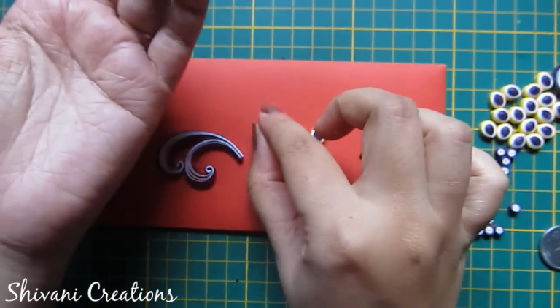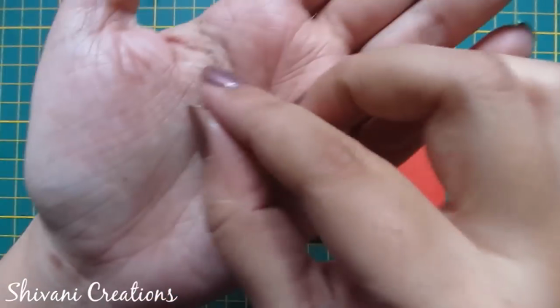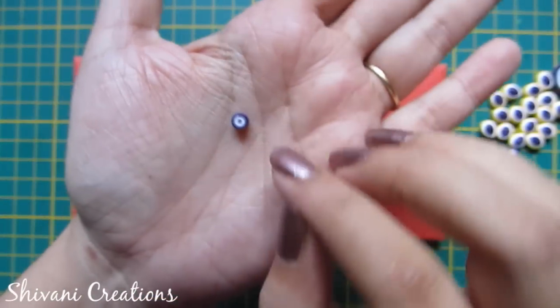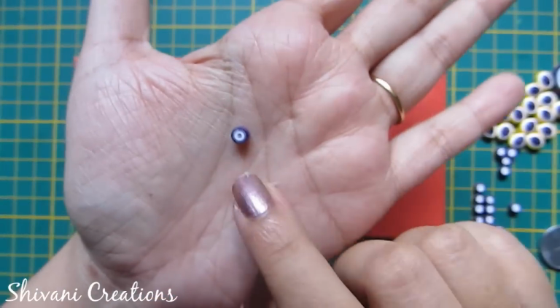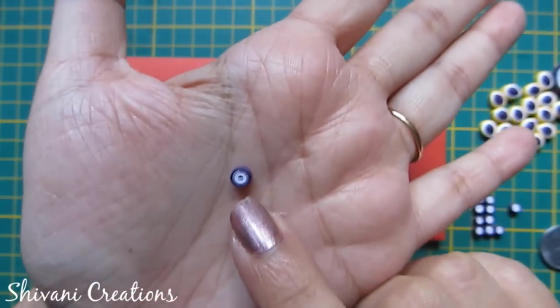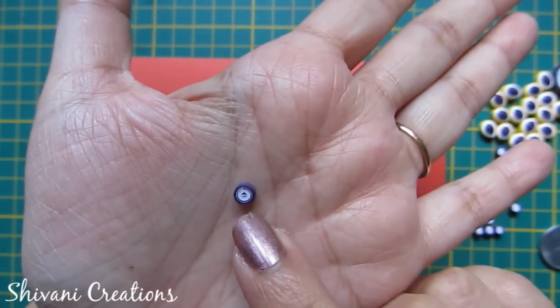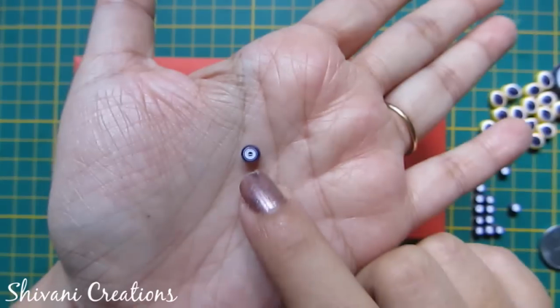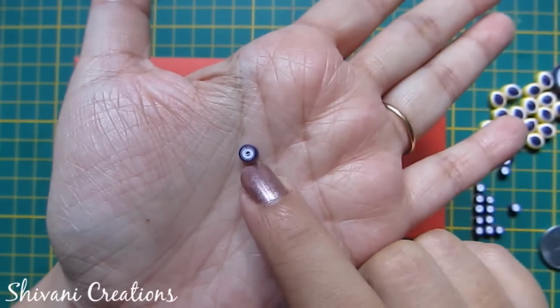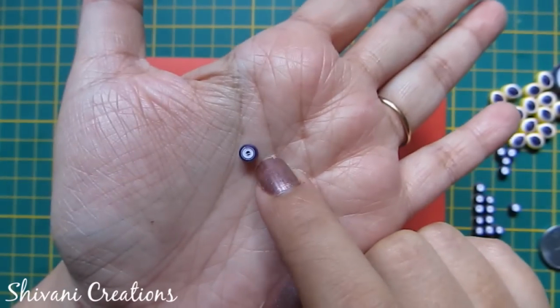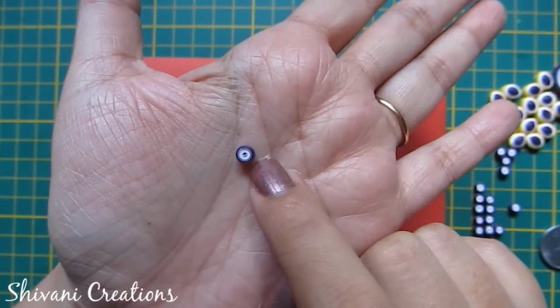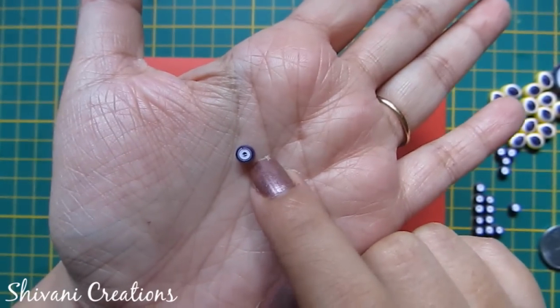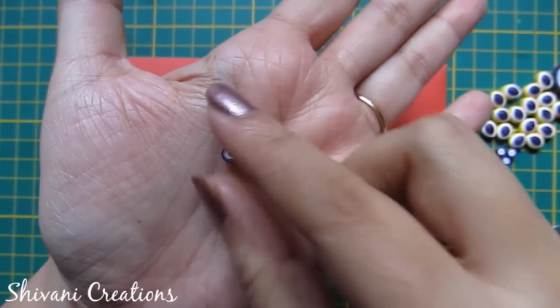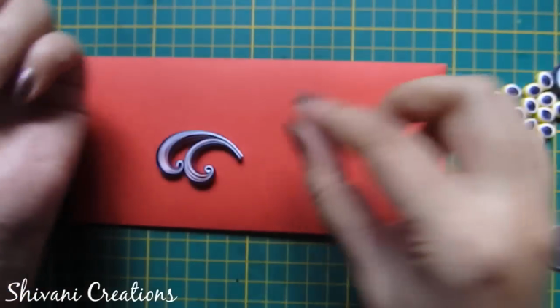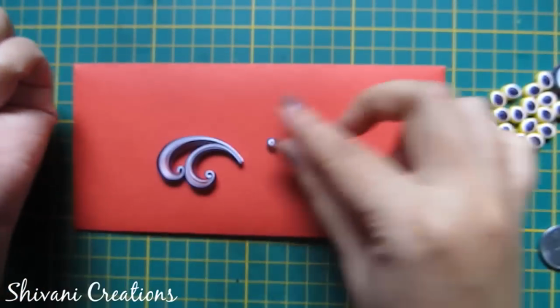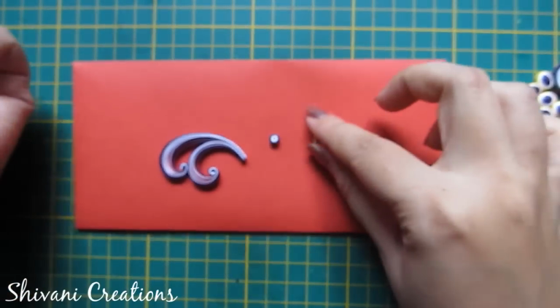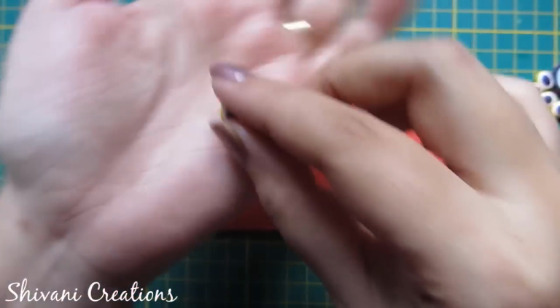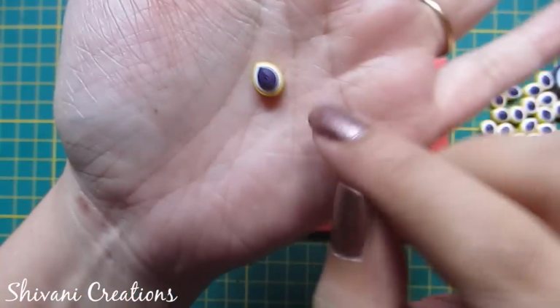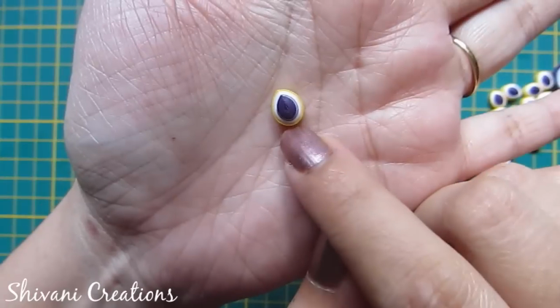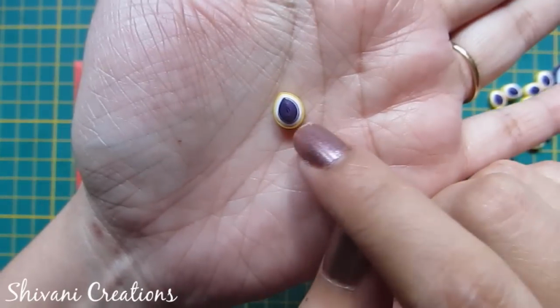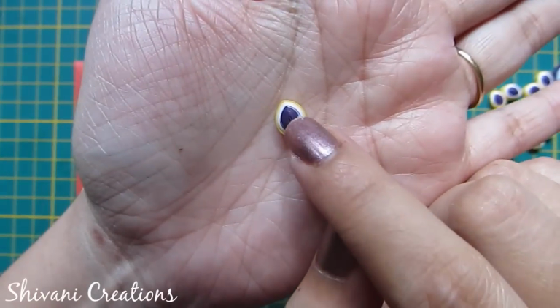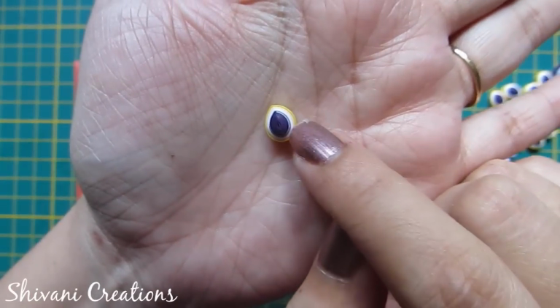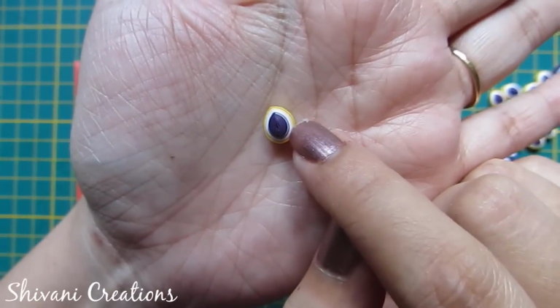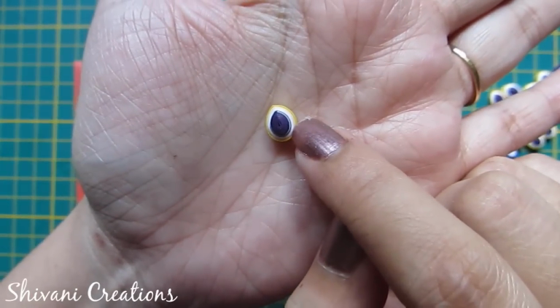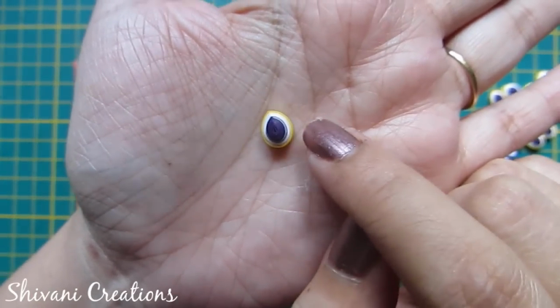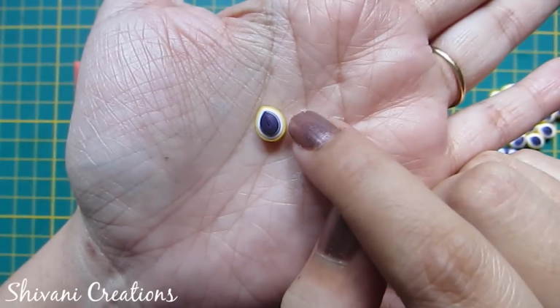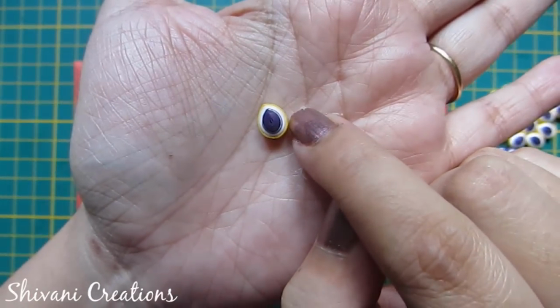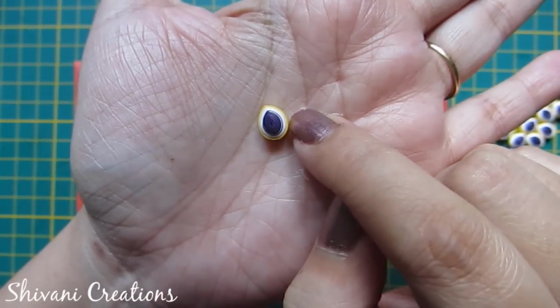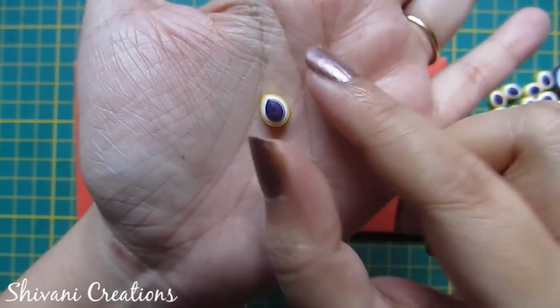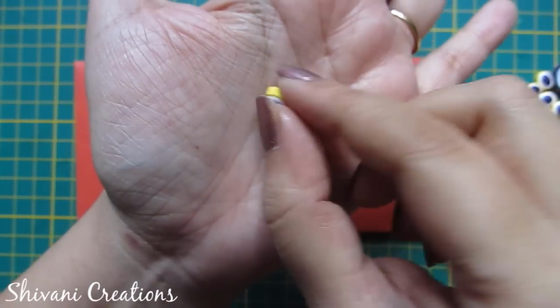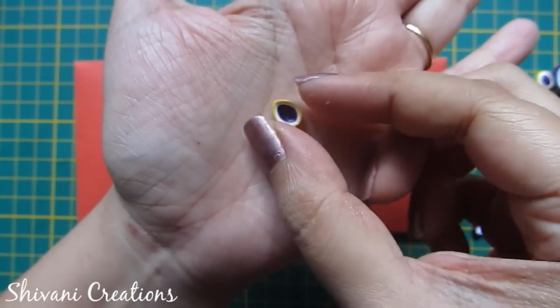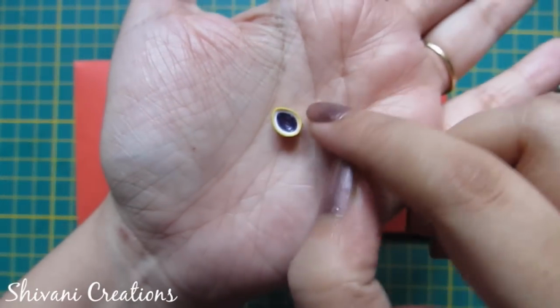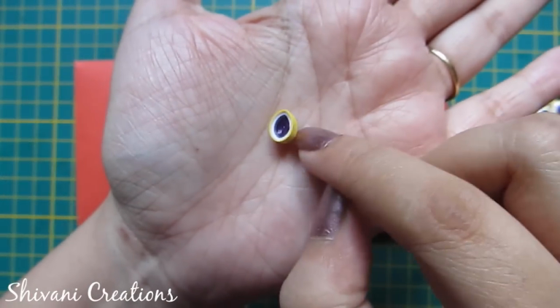For this tight coil I have used one-third strip of white and one-third strip of purple. For this dome teardrop I have used one-third strip of purple, one-third strip of white, and one-third strip of yellow.